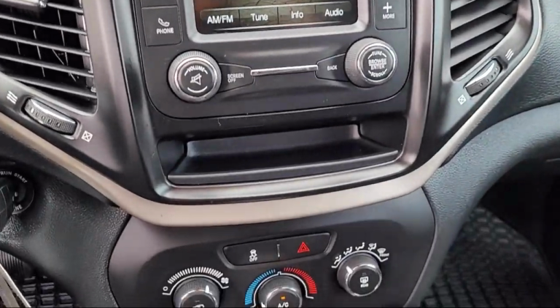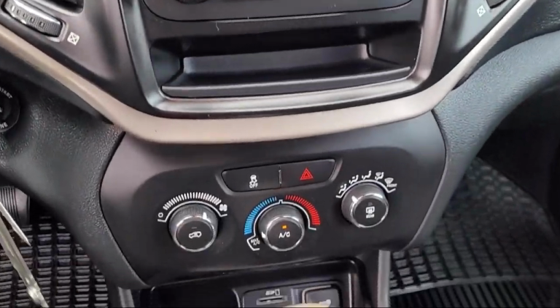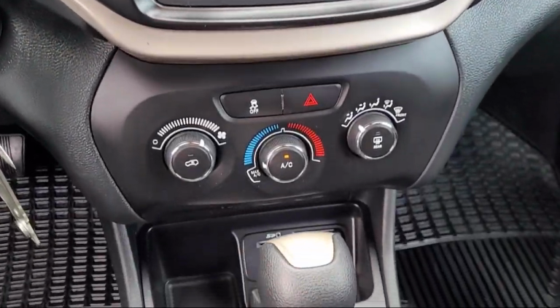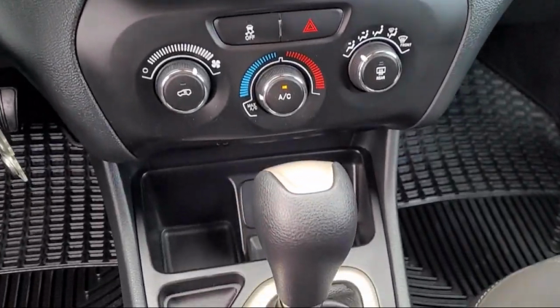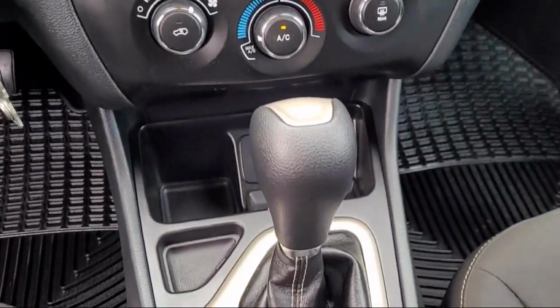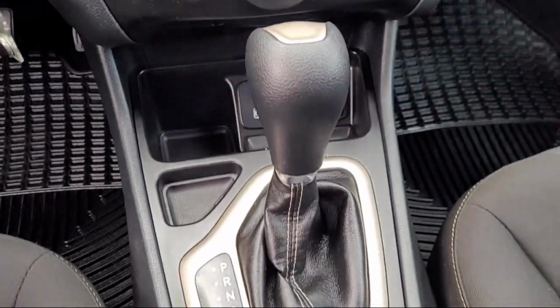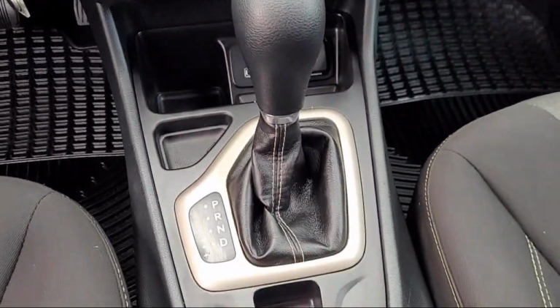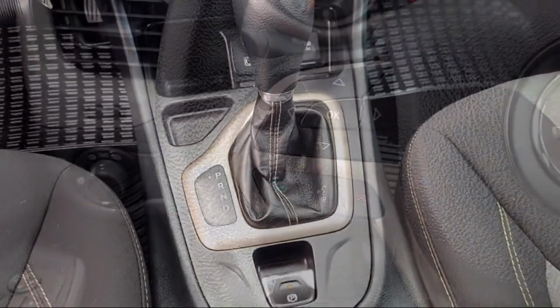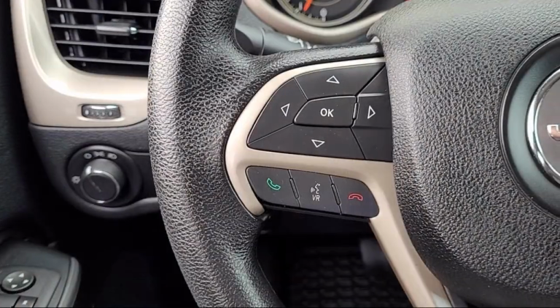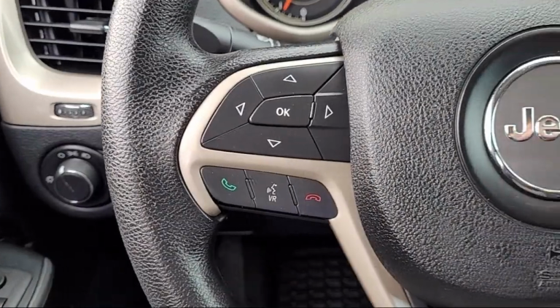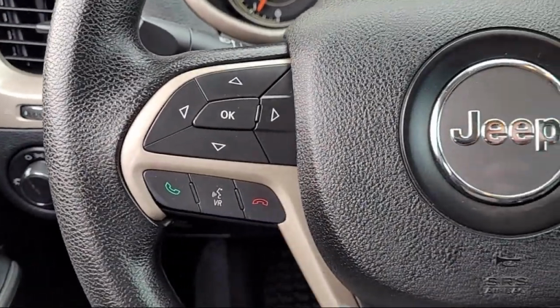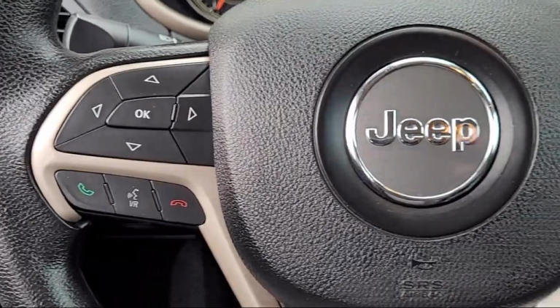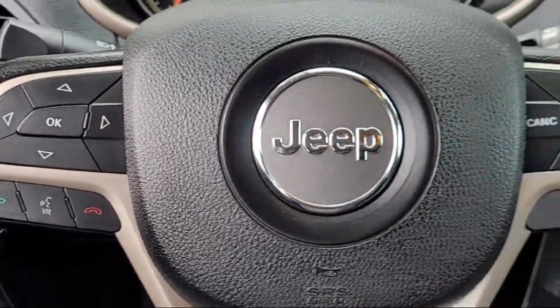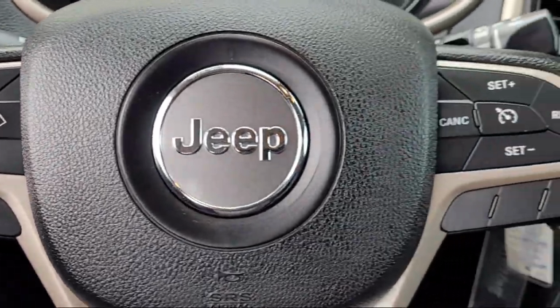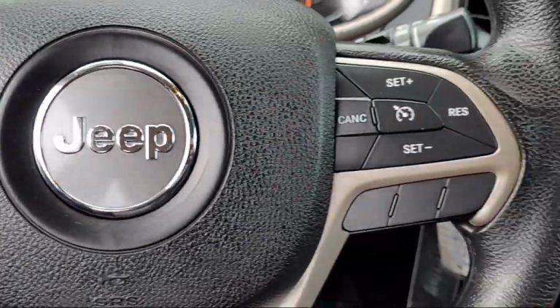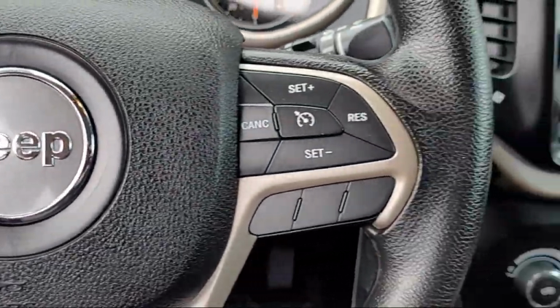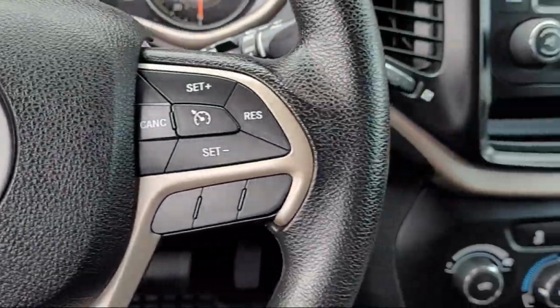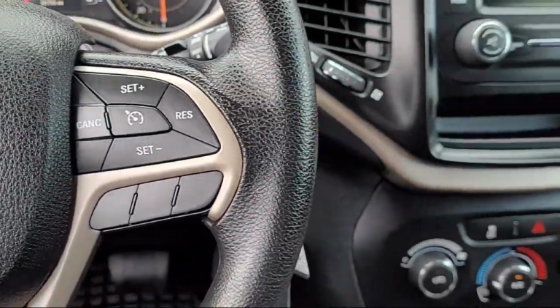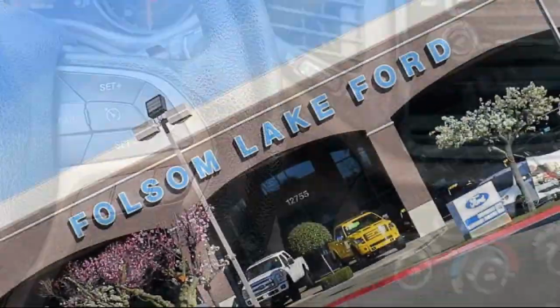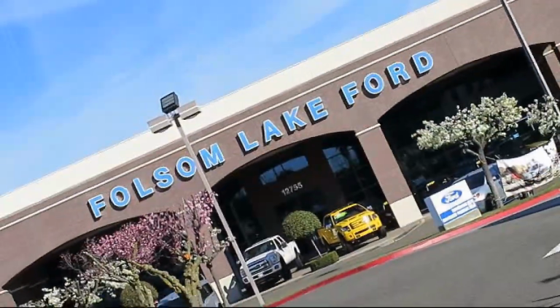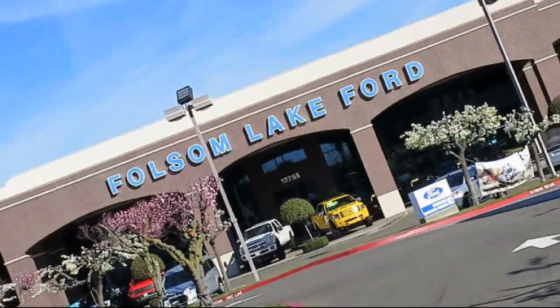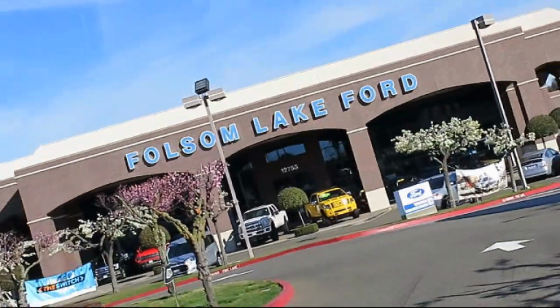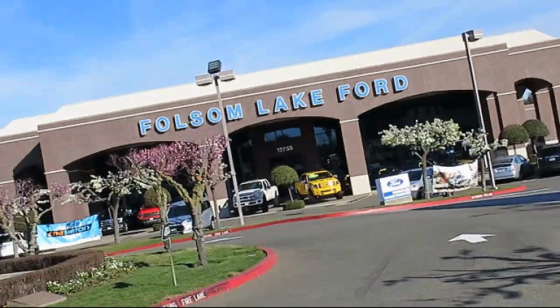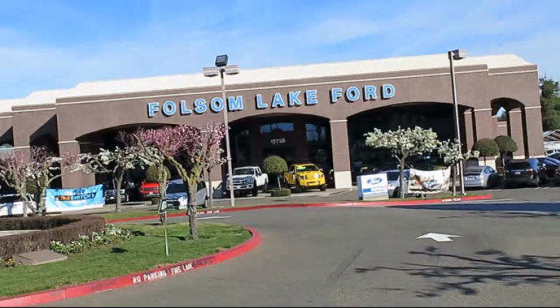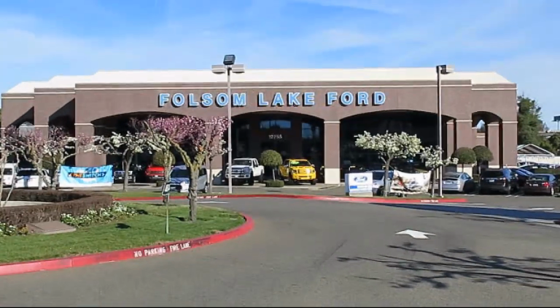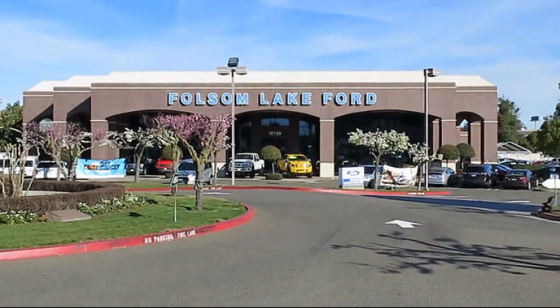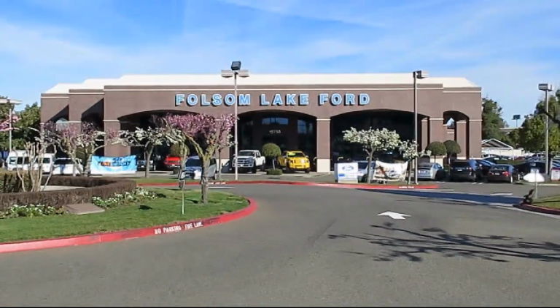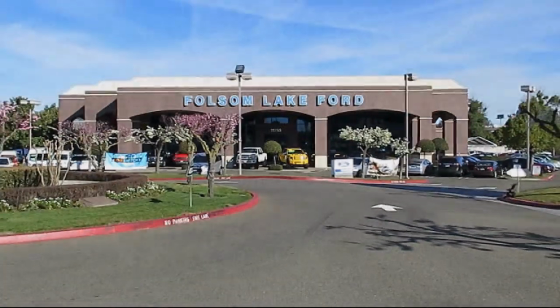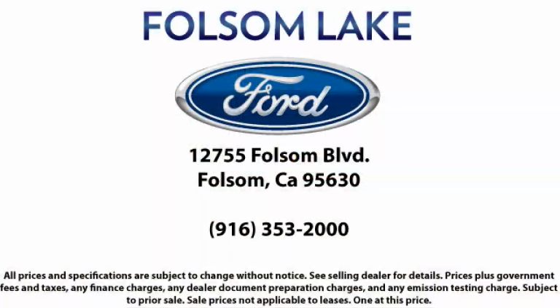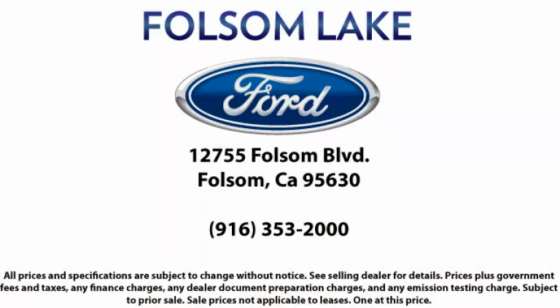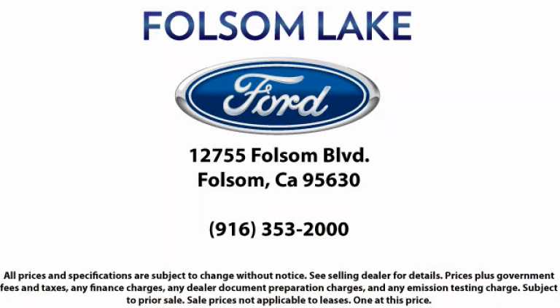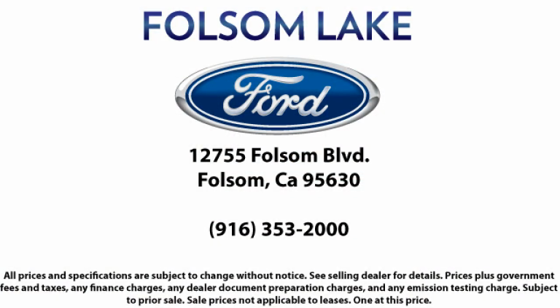That's been our mantra for the last 25 years, and as we look to the next 25 years, we will continue that commitment. Come in today and let us show you what excellence in customer service looks like. We're located off Highway 50 at Folsom Boulevard, under the flag.